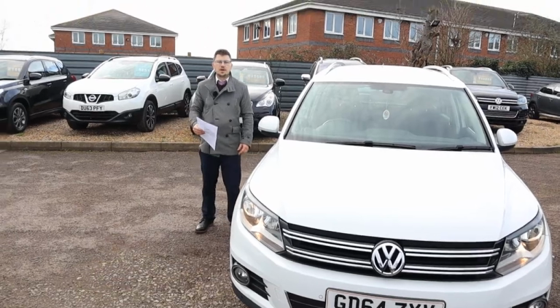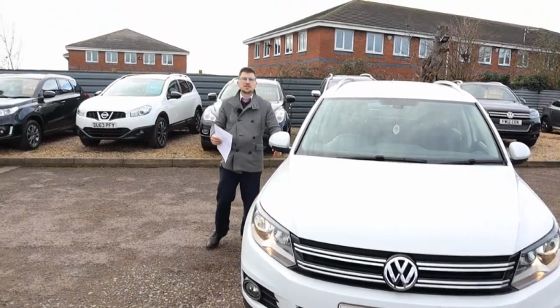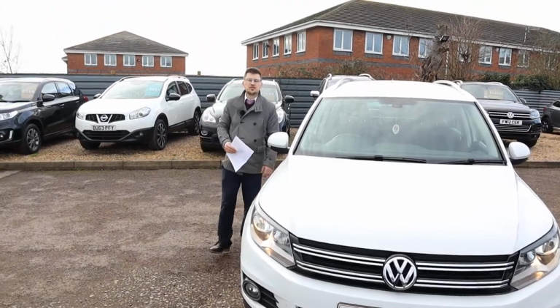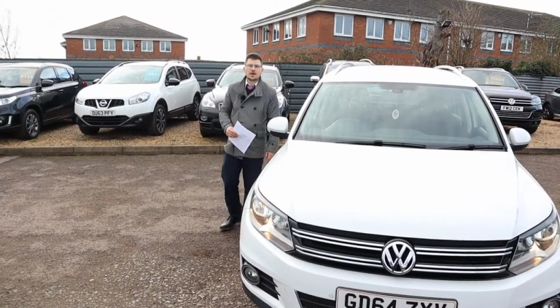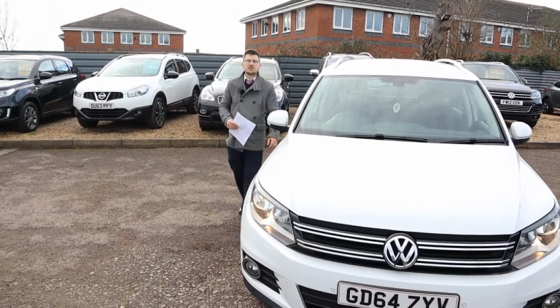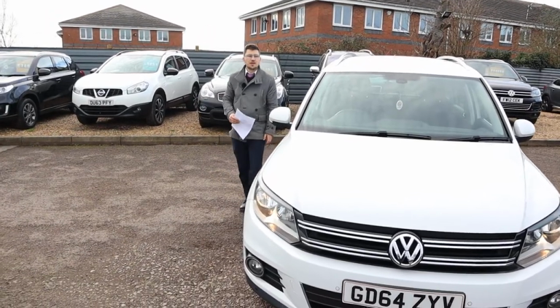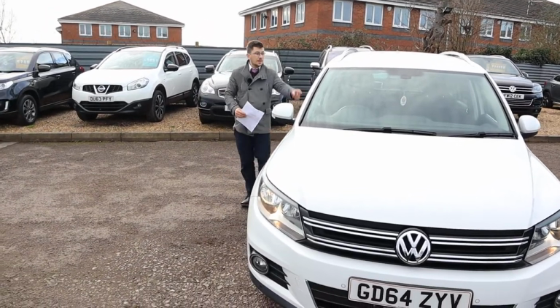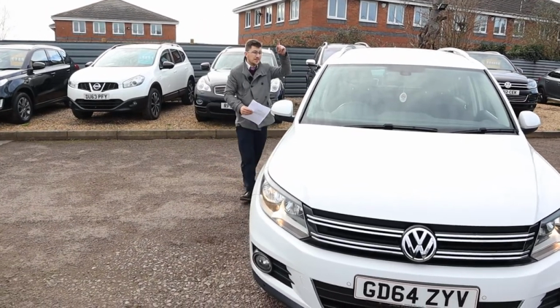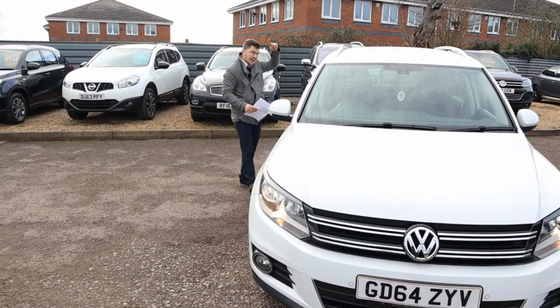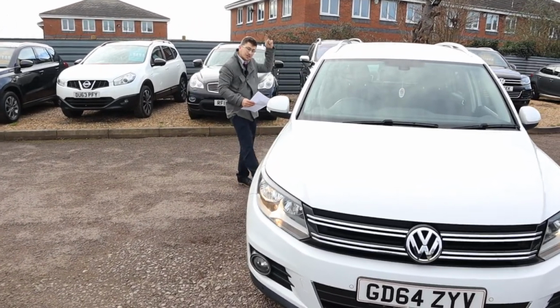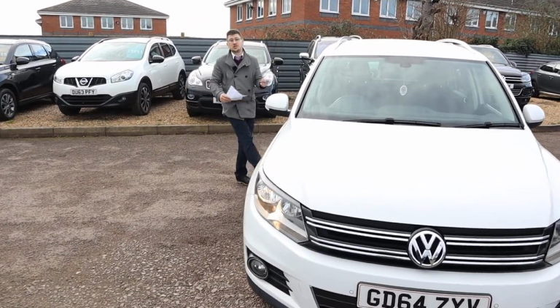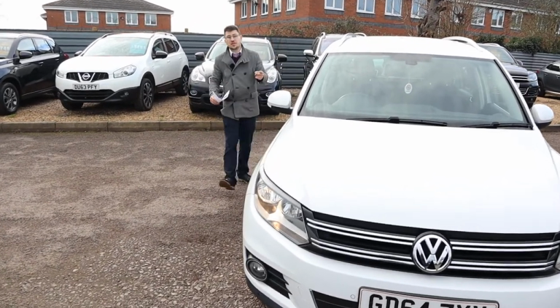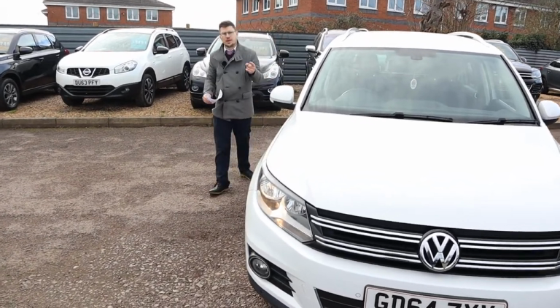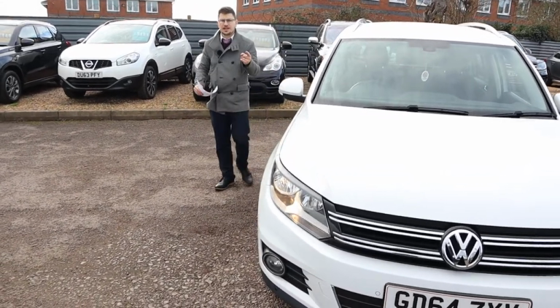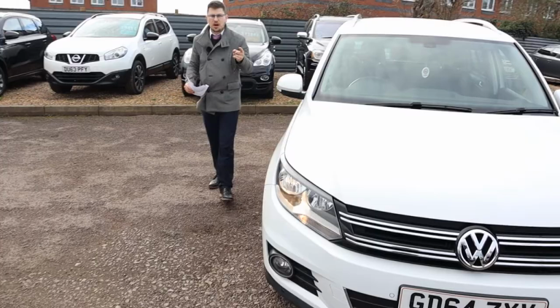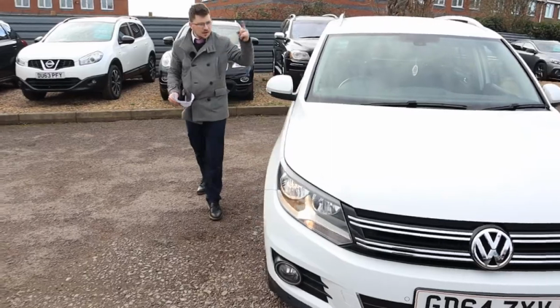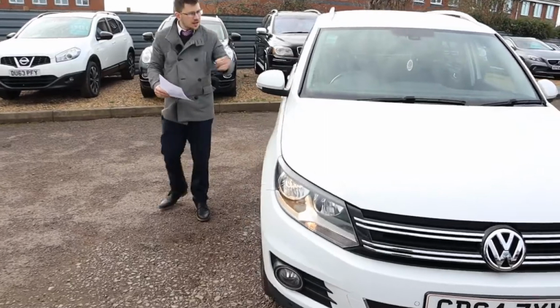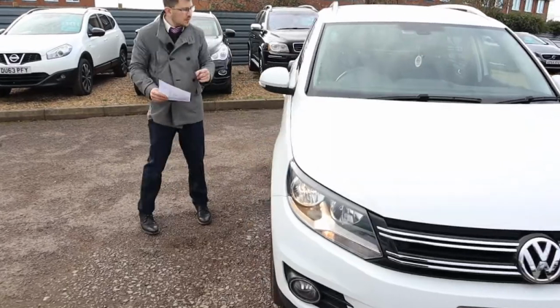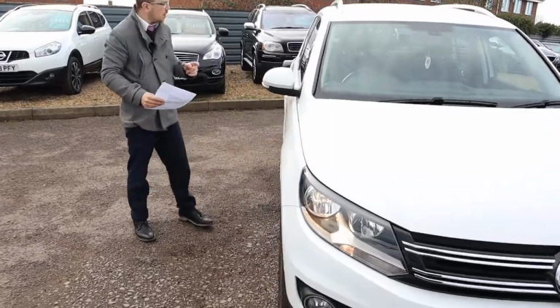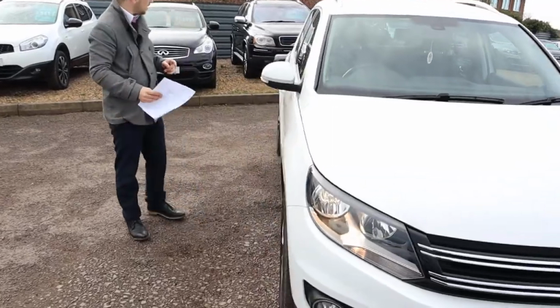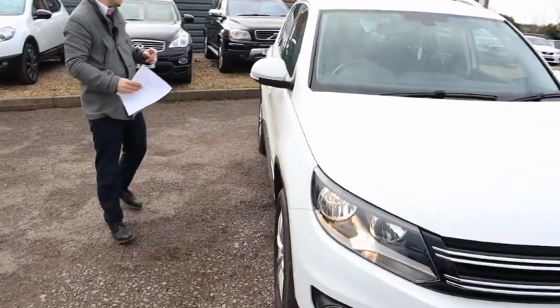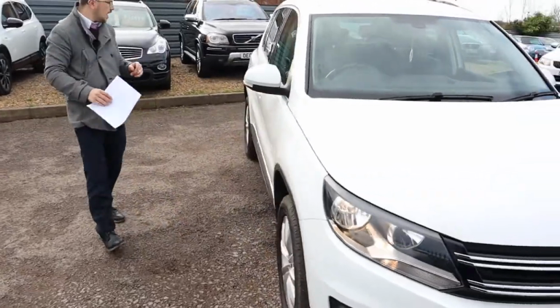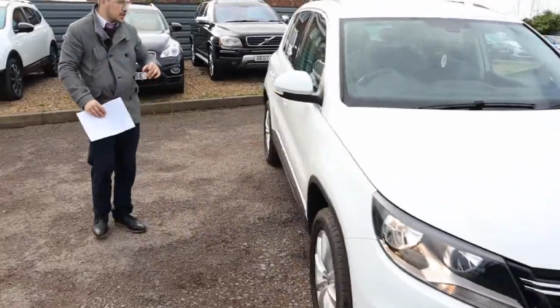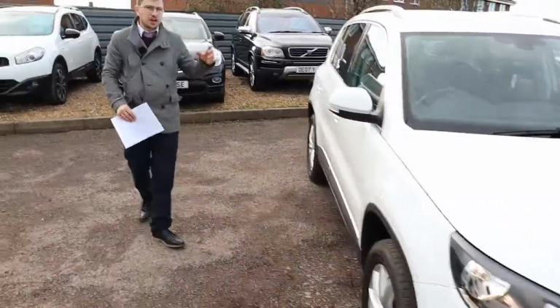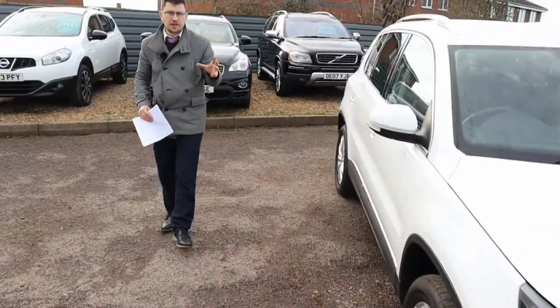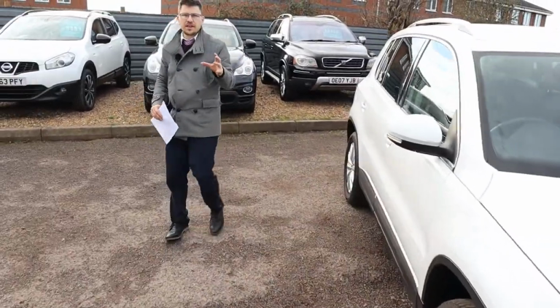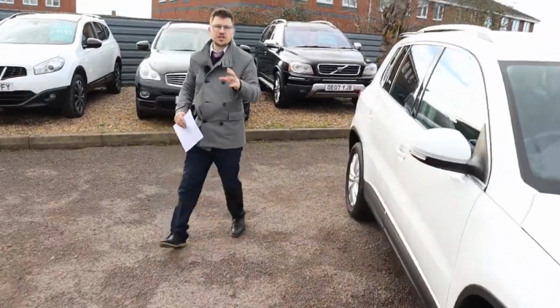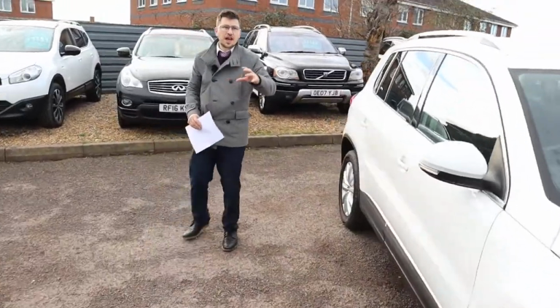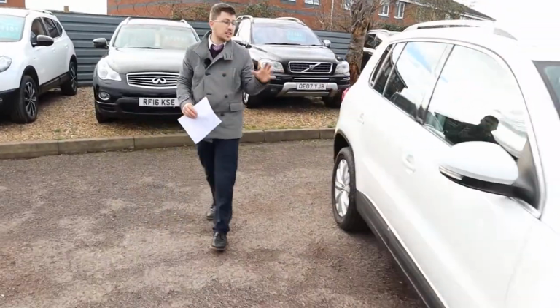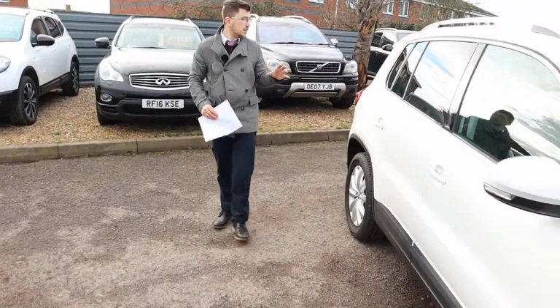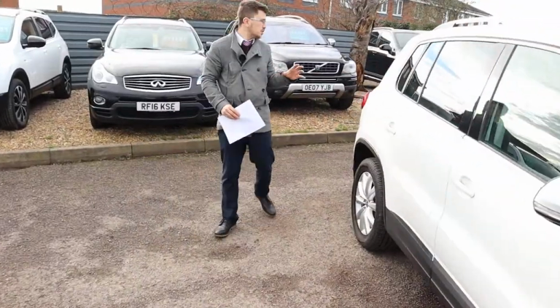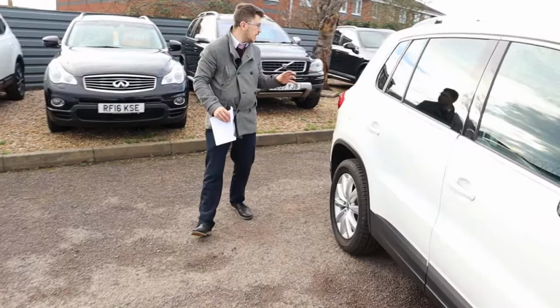Welcome to Country Car, my name's Tom. Here we have a gorgeous Volkswagen Tiguan. We're going to give you a walk around the car today and show you a few of the features and the general condition of it.